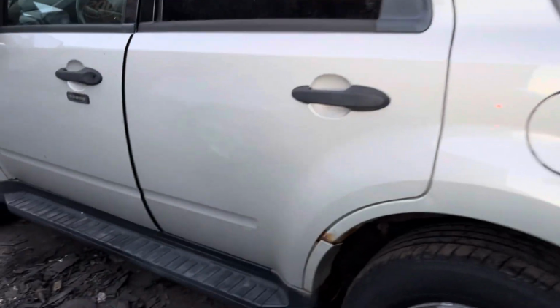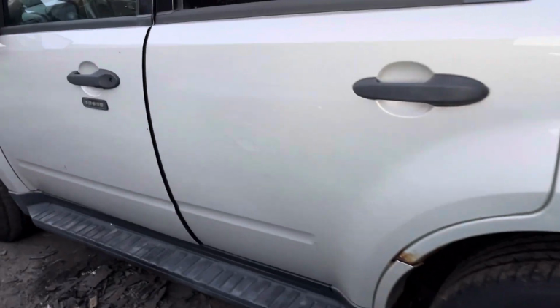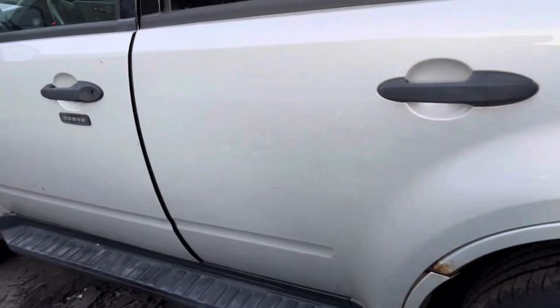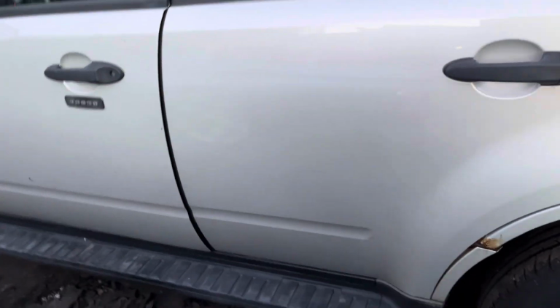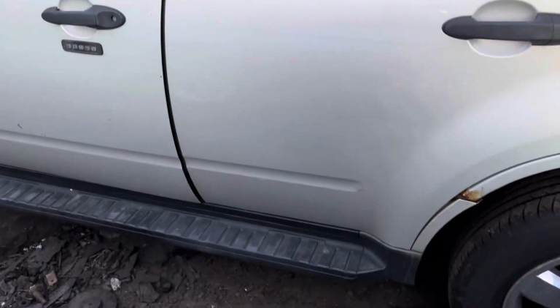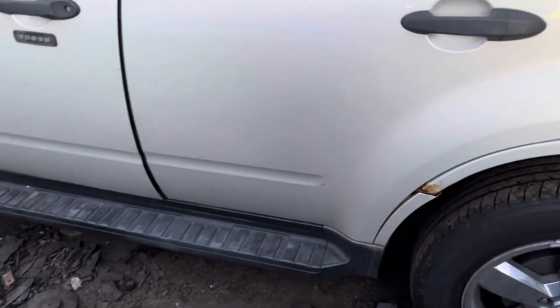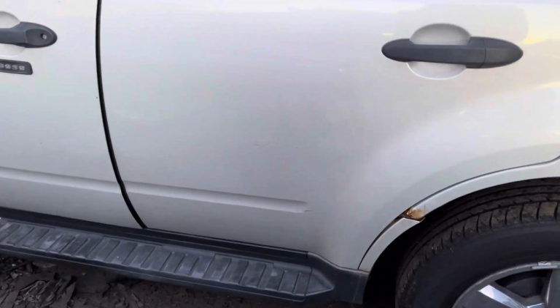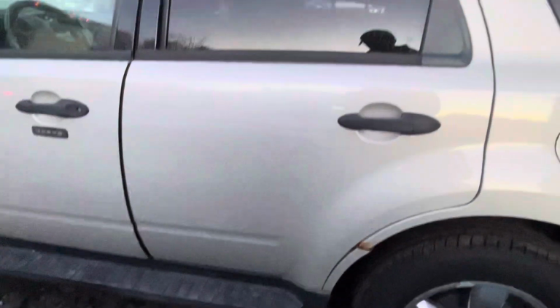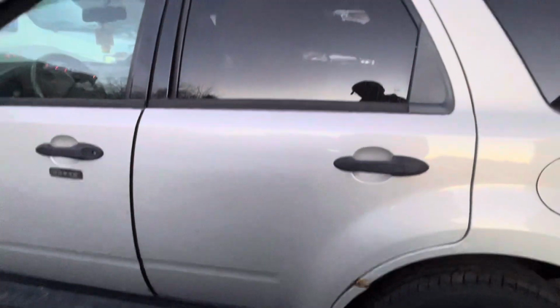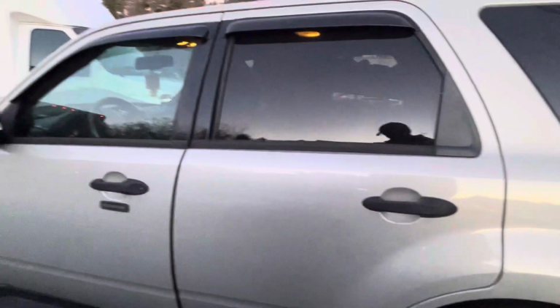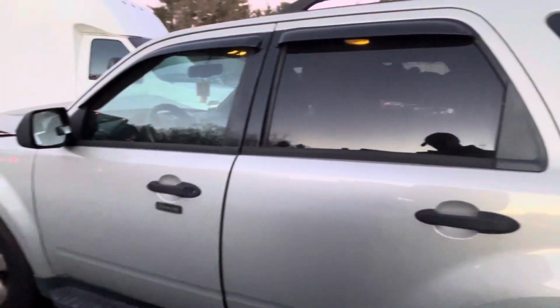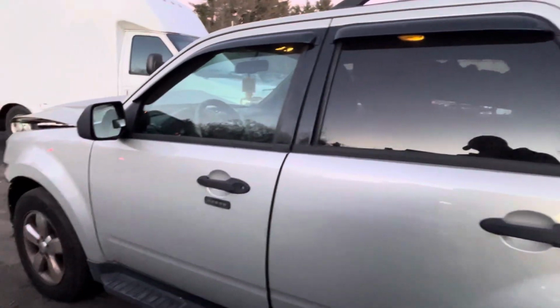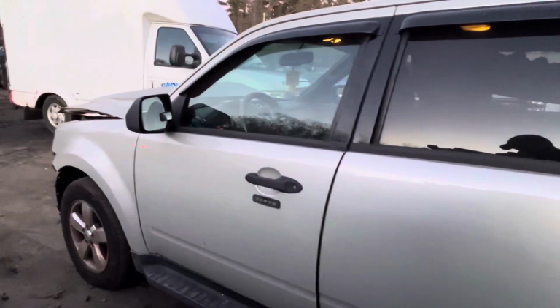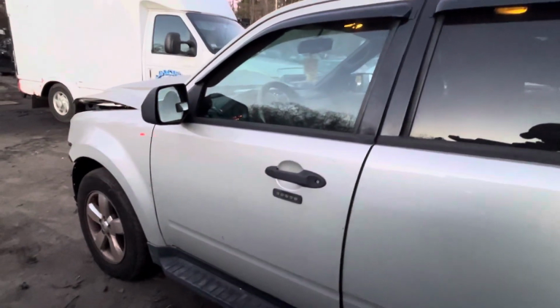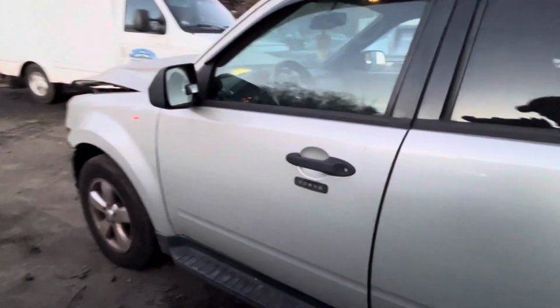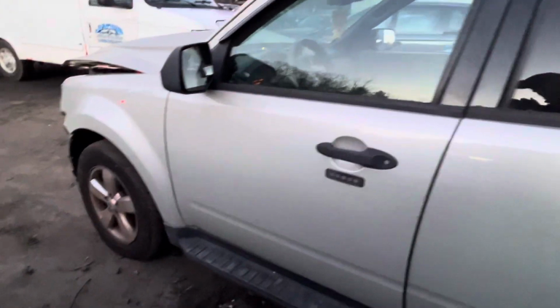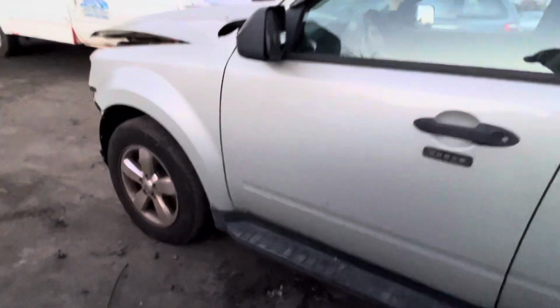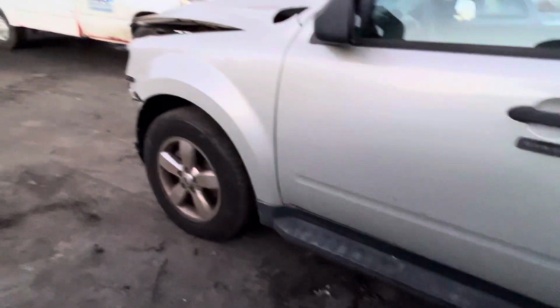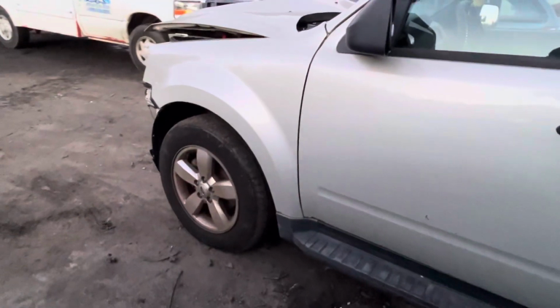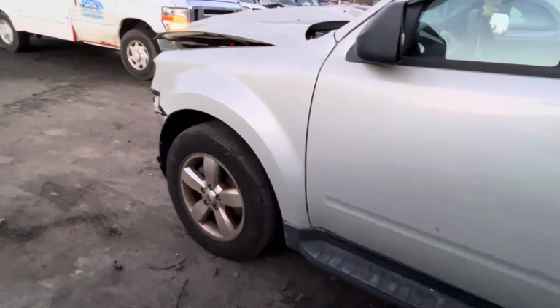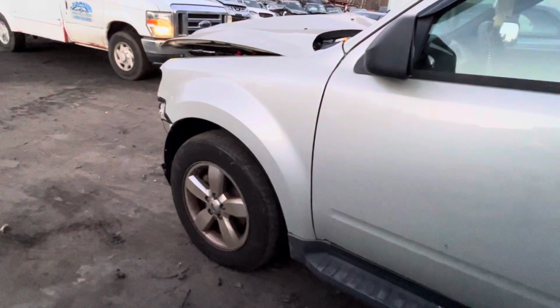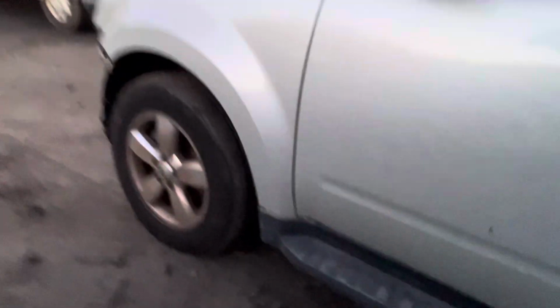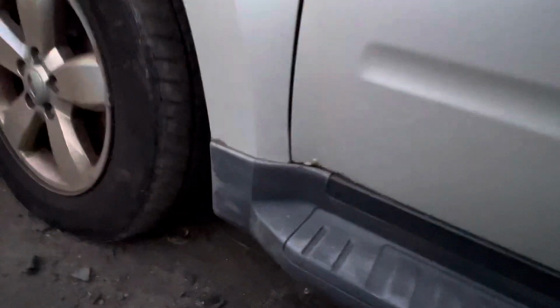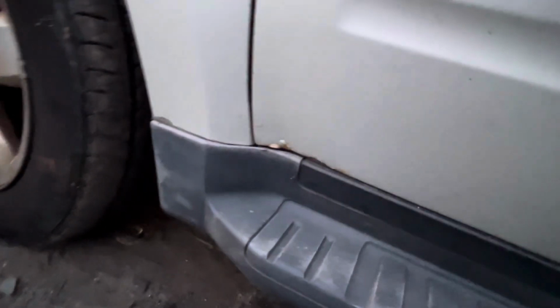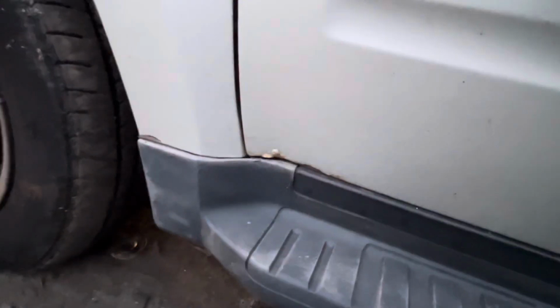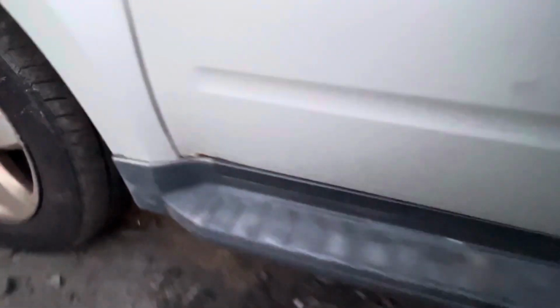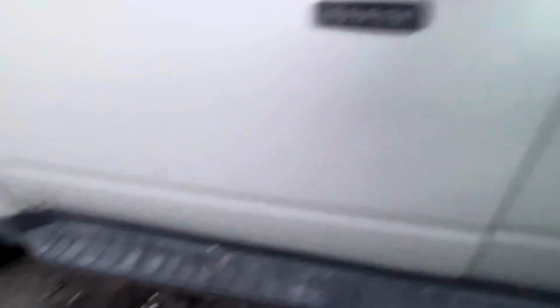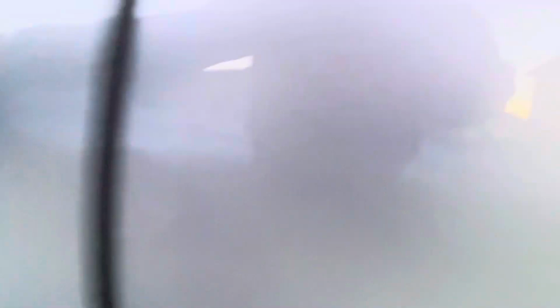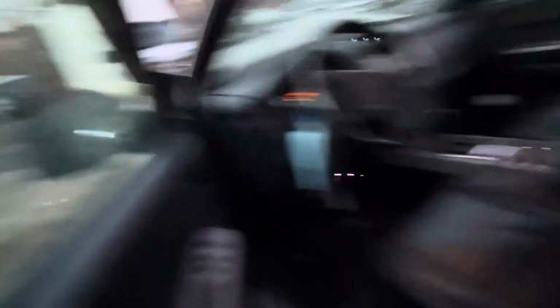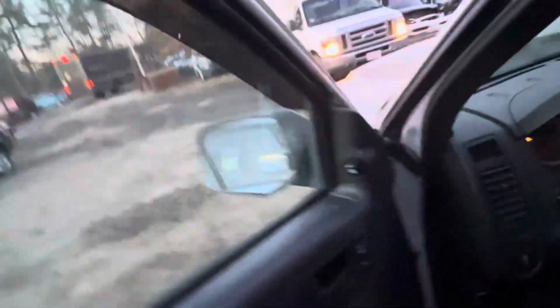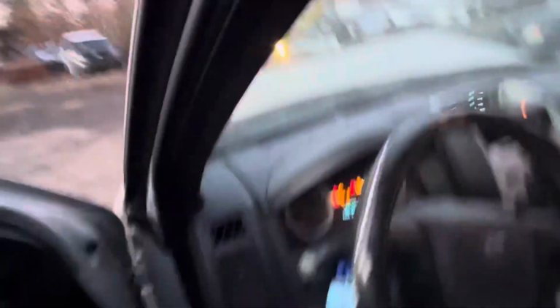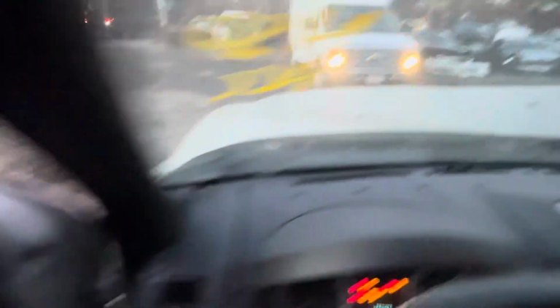Front and rear driver doors look good. Glass for these are good, same with the glass and mirror. Fender looks good, but it's got a little rust bubble on the bottom.